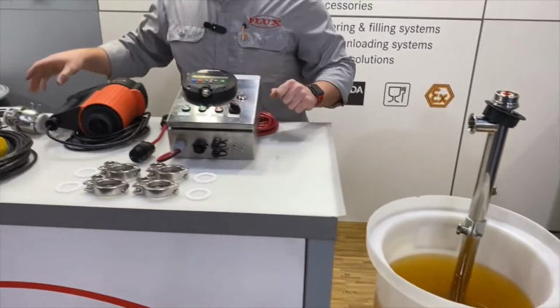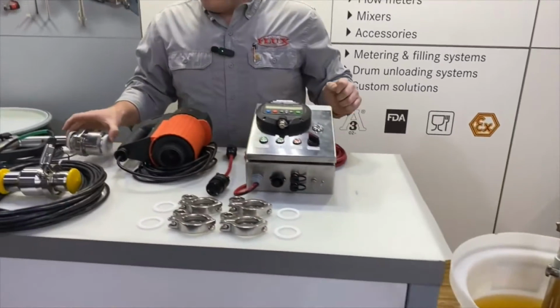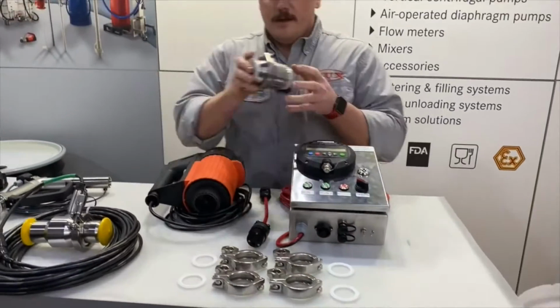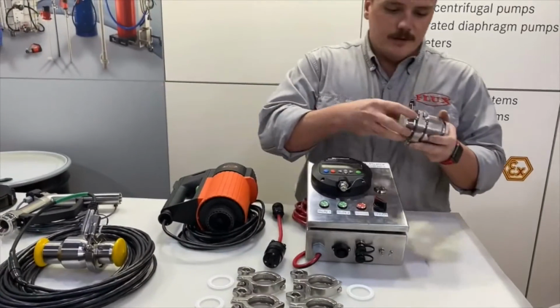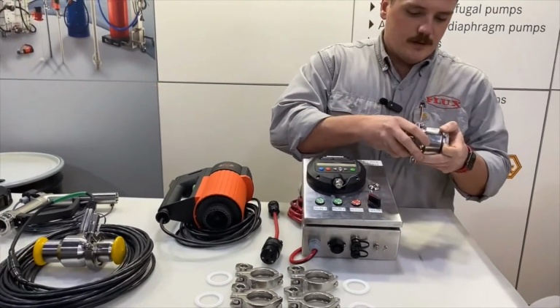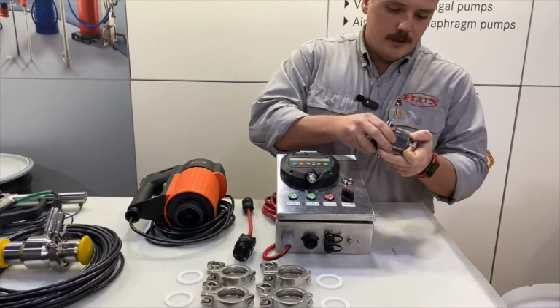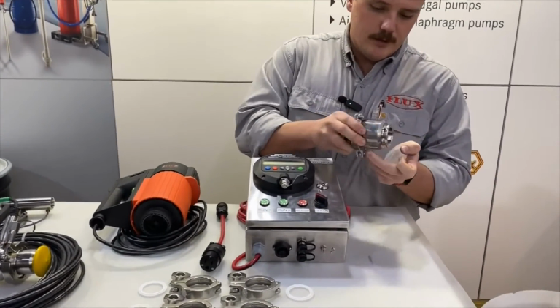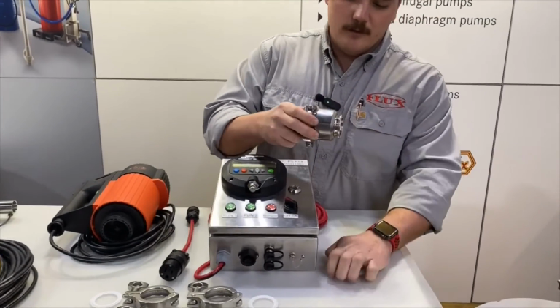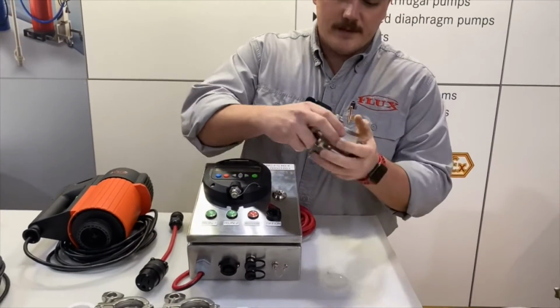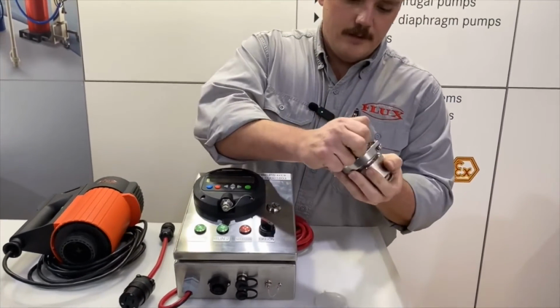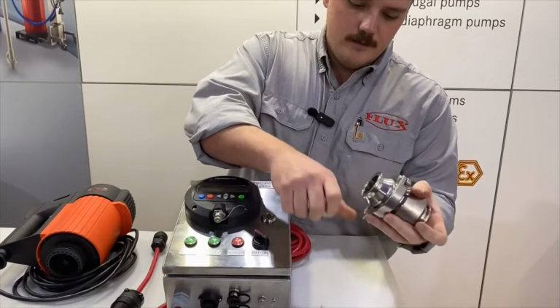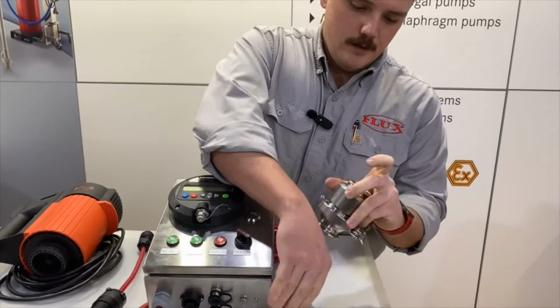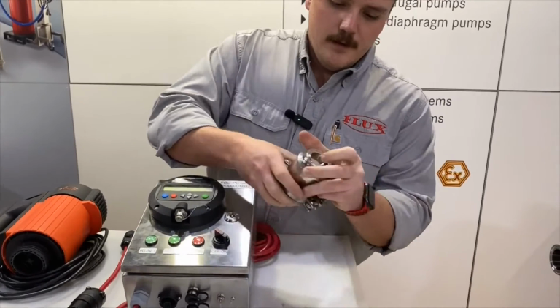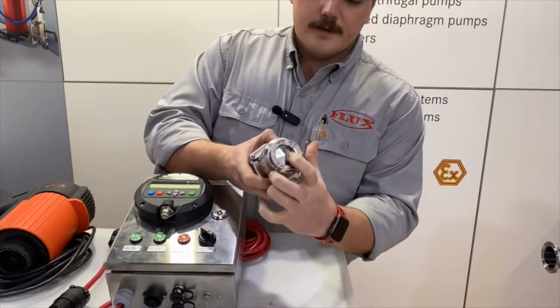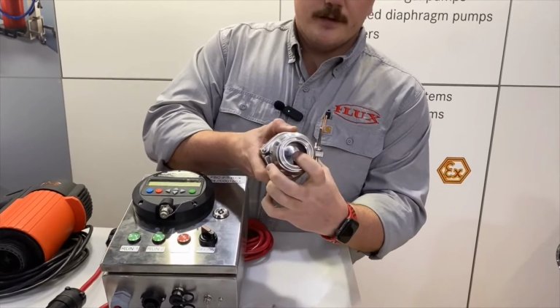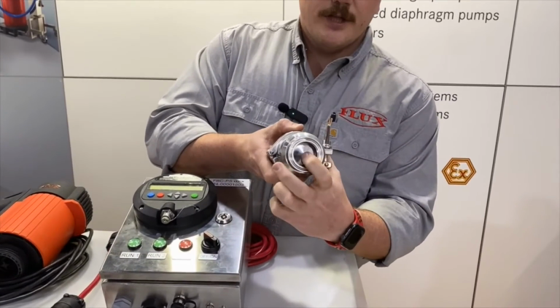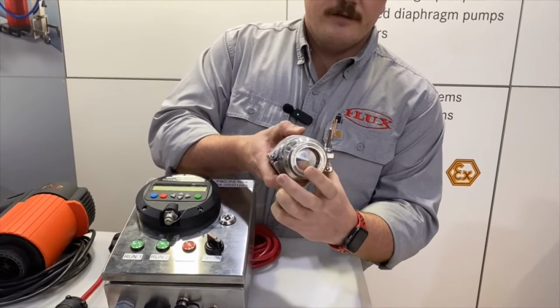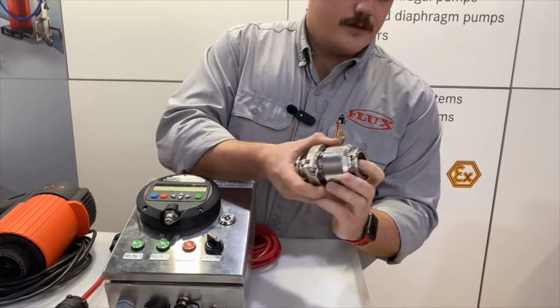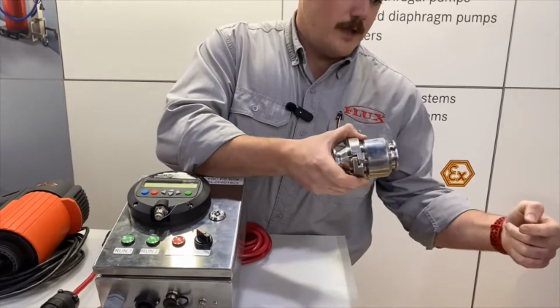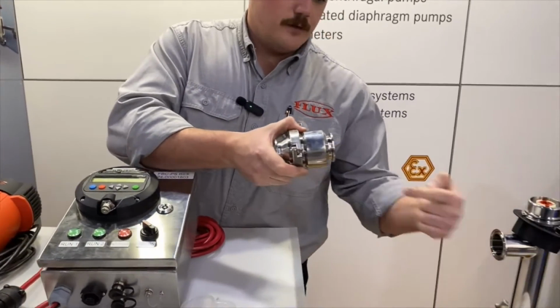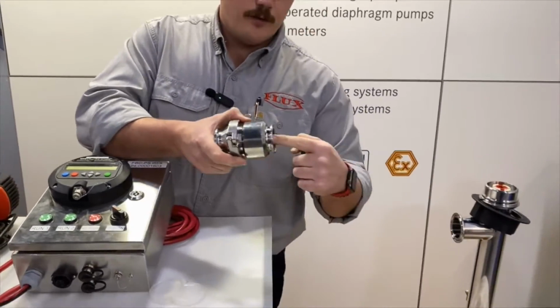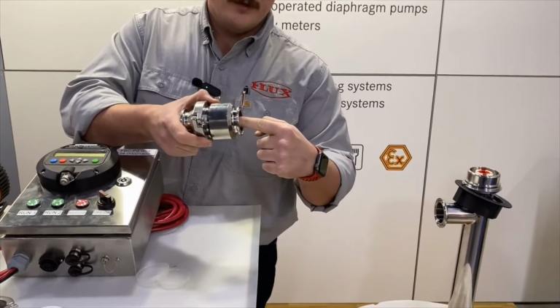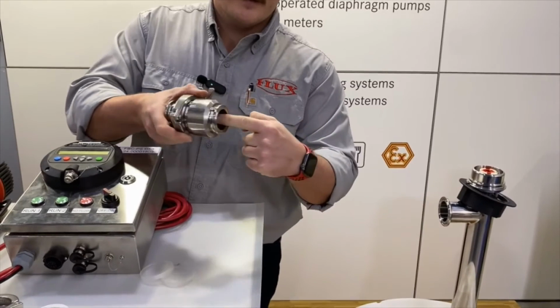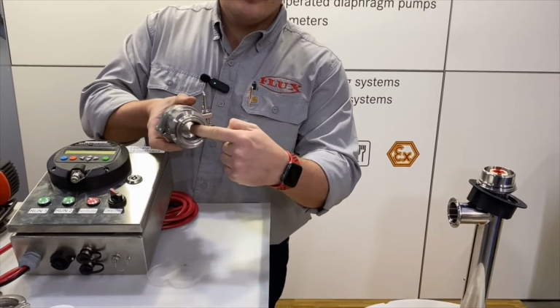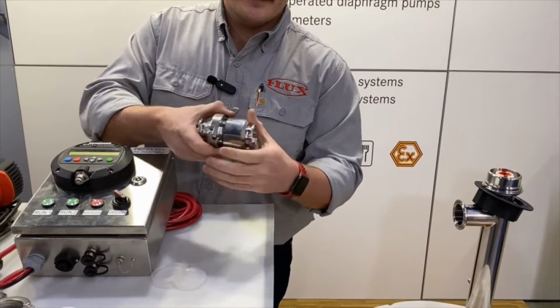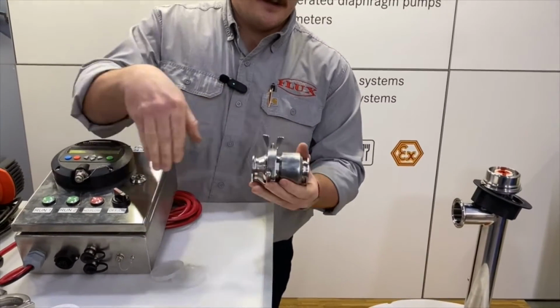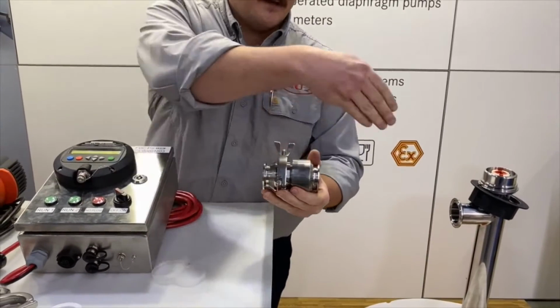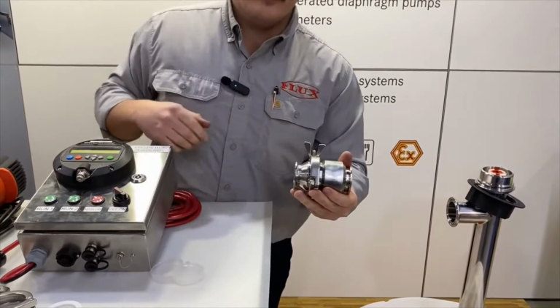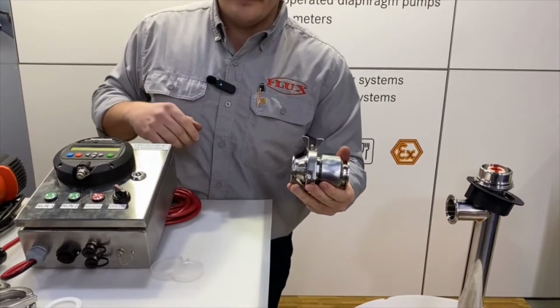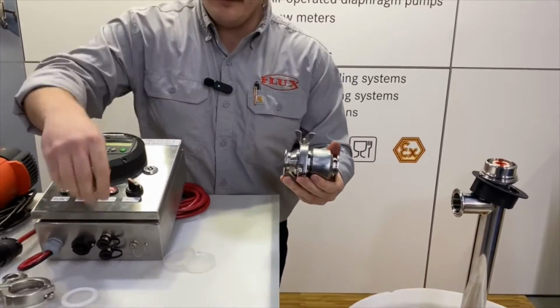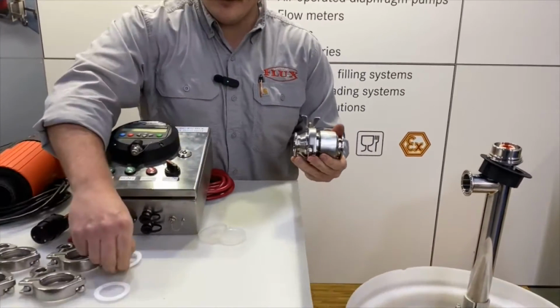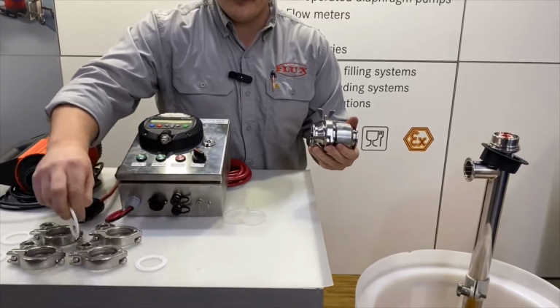We'll install our flow back stop valve. This is just a one-way check valve, so it'll allow flow through and then the spring closes it and keeps anything from flowing back into the pump or into the drum.